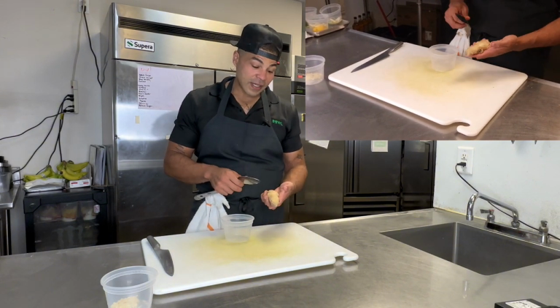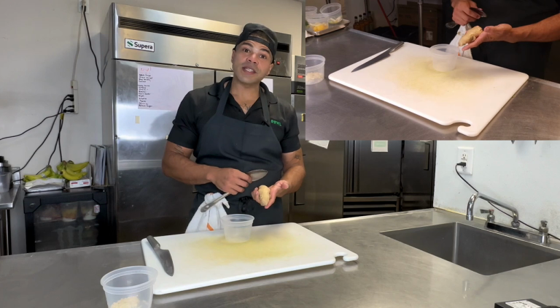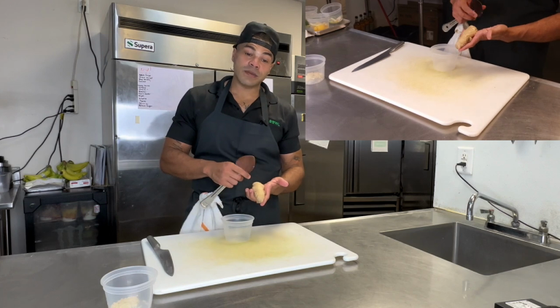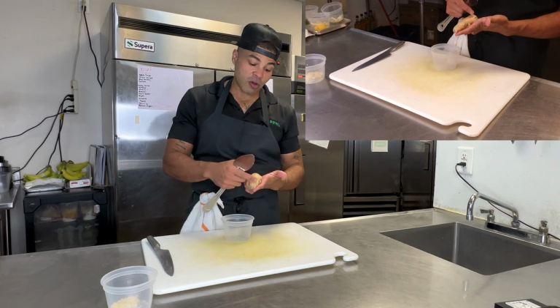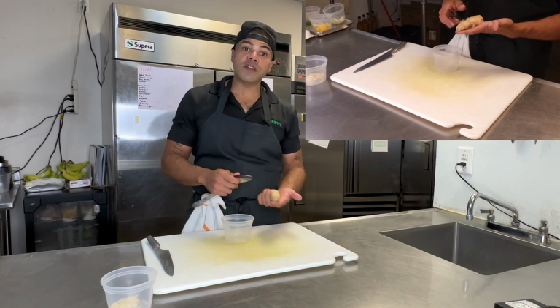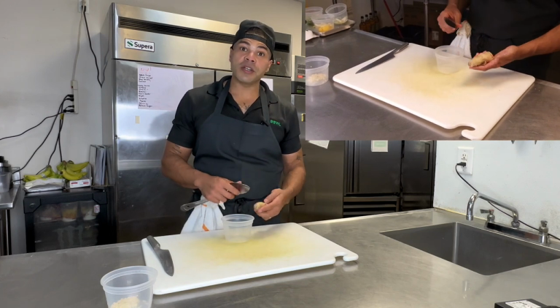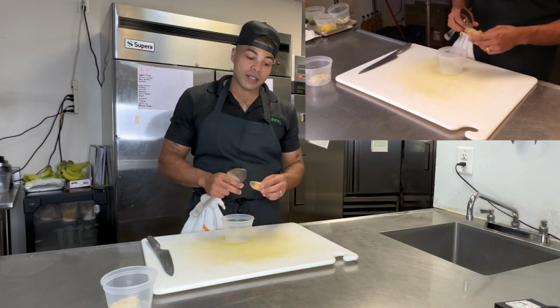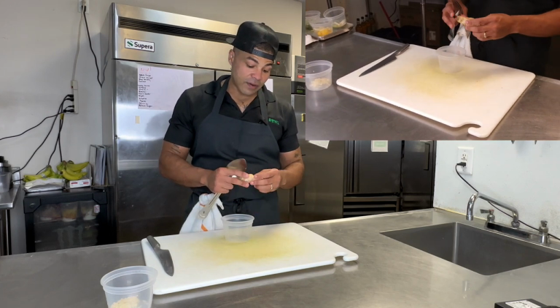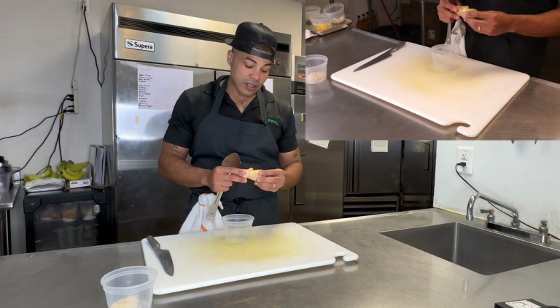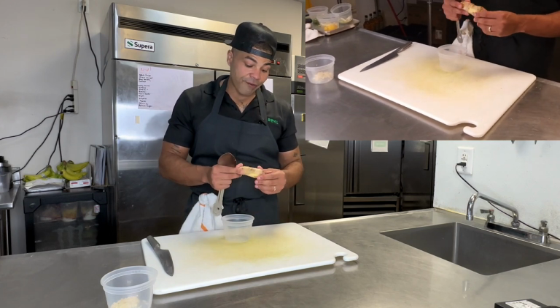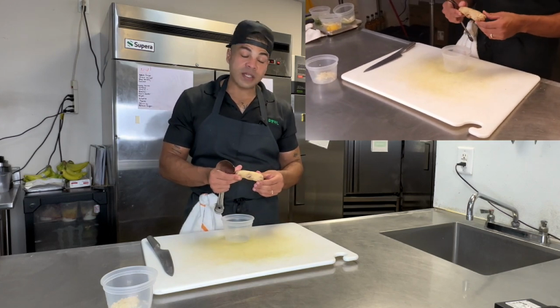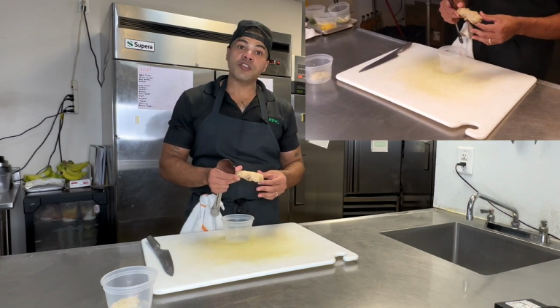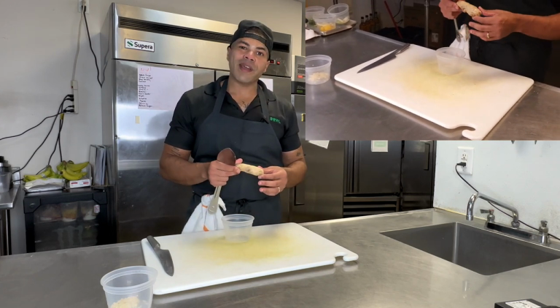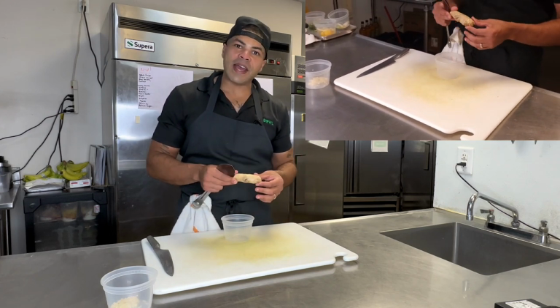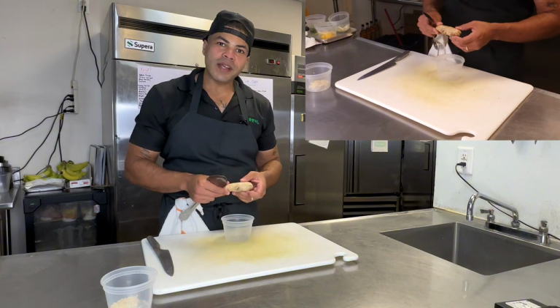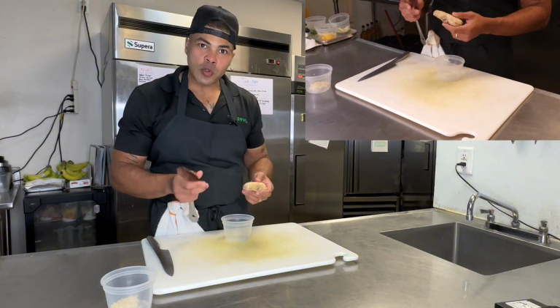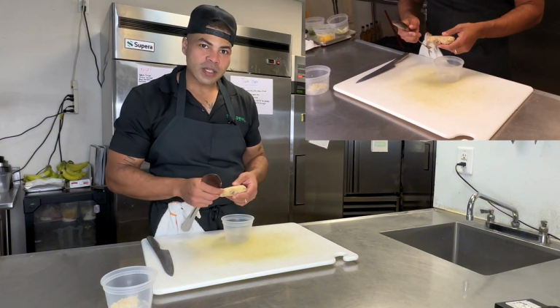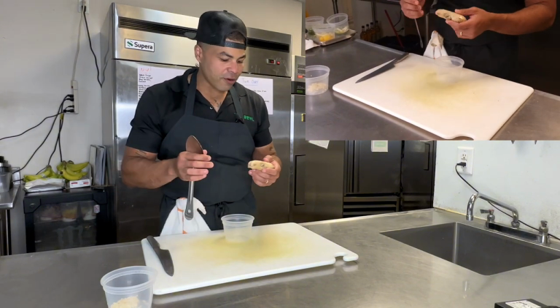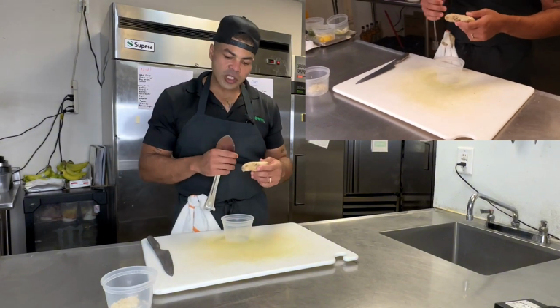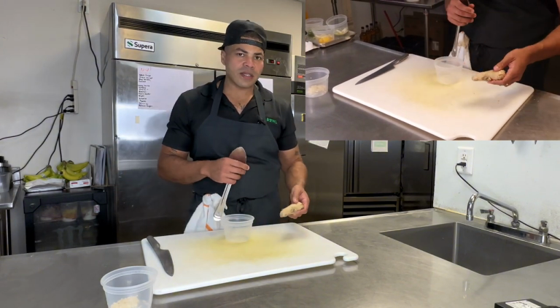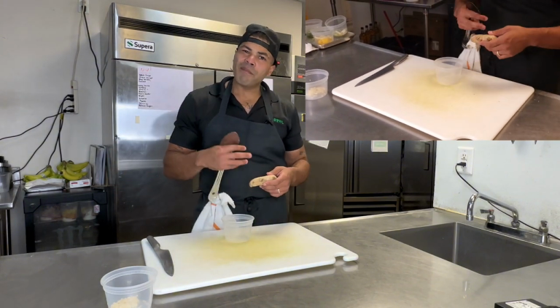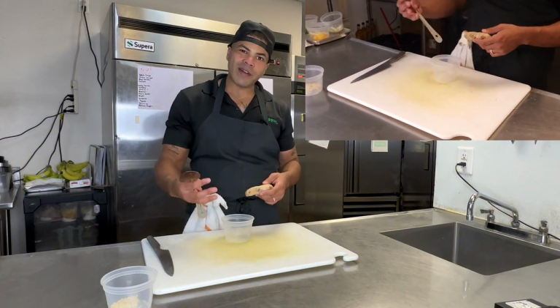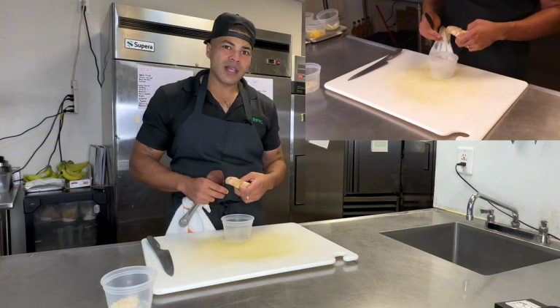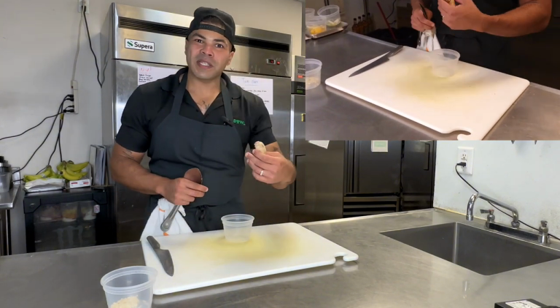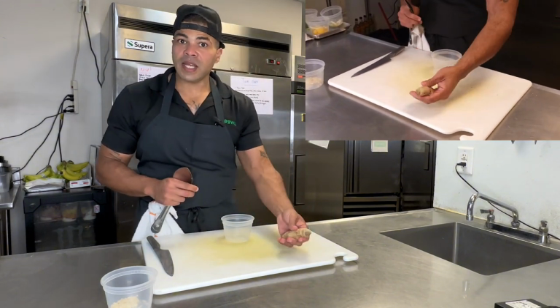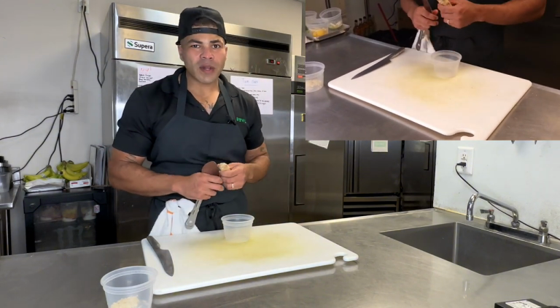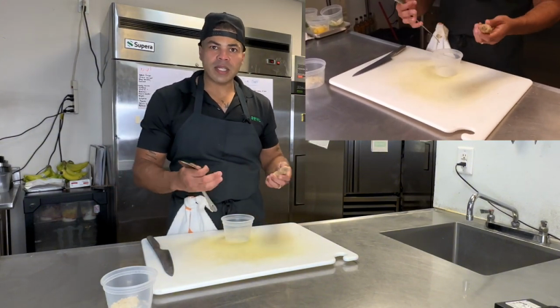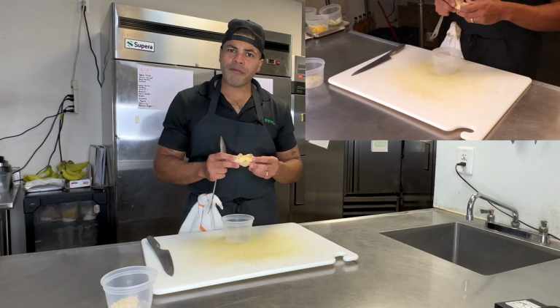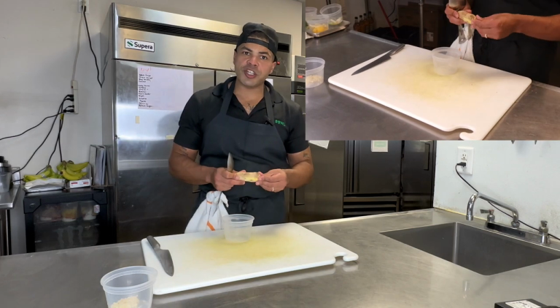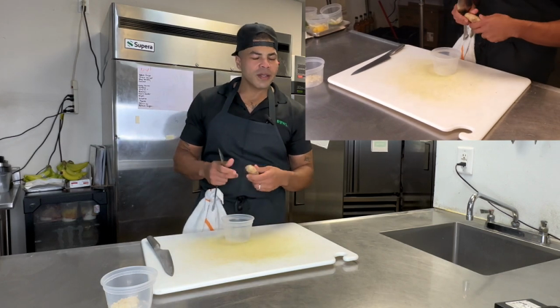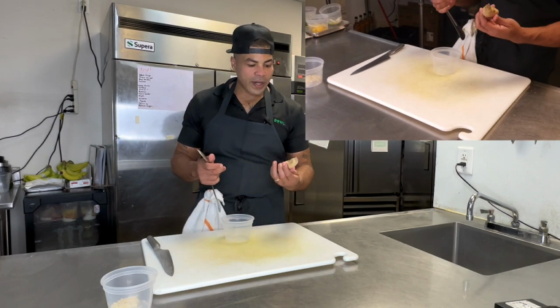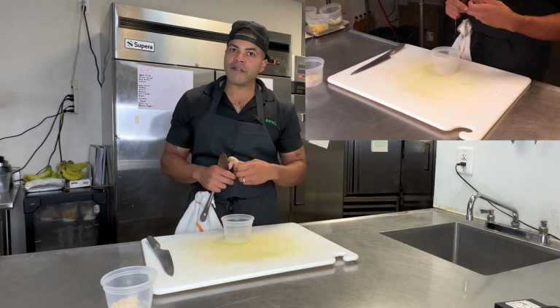We're going to peel this ginger with the spoon to then have a nice fresh piece of ginger that we can cut down and use for sauces, marinades, maybe some tea. If you like to make tea and you want fresh ginger, it's the way to do it.